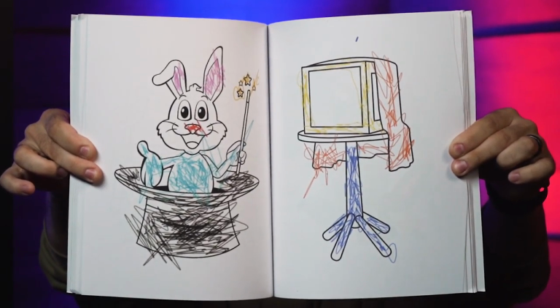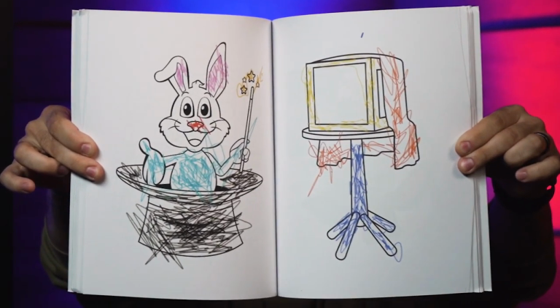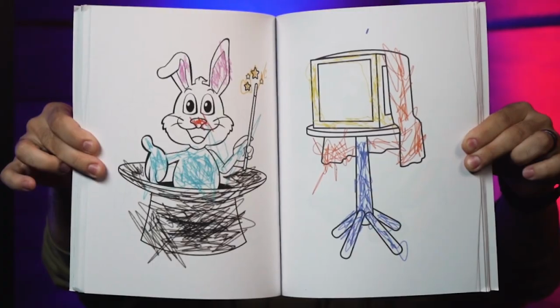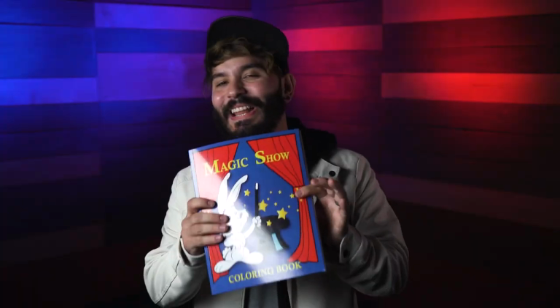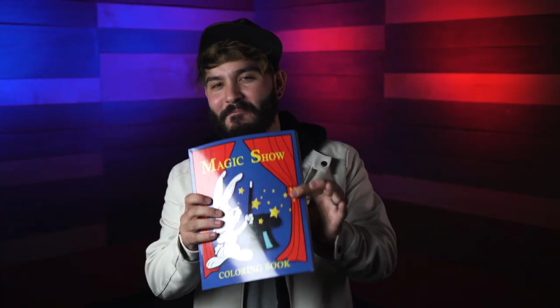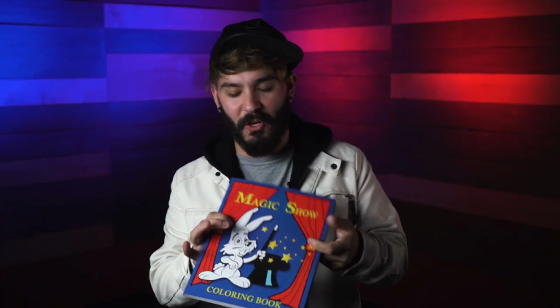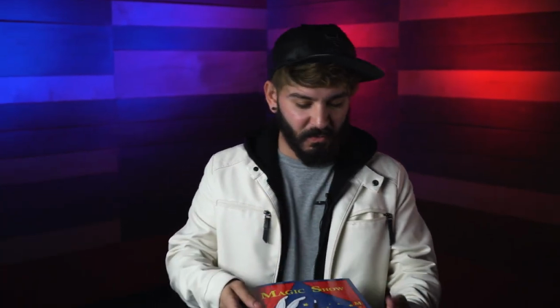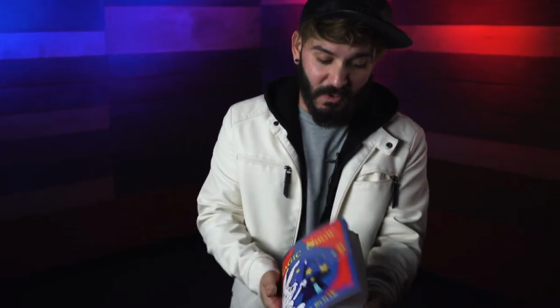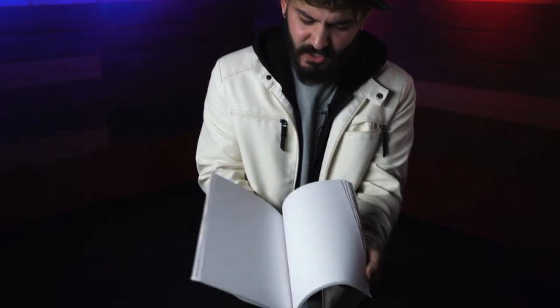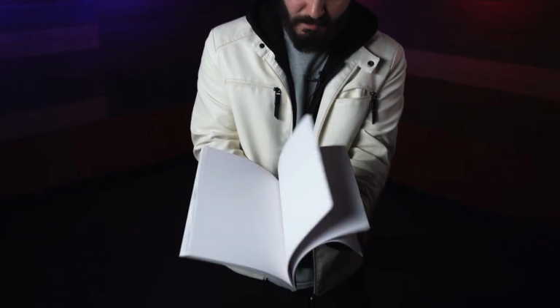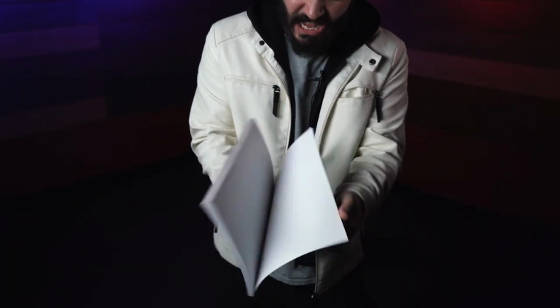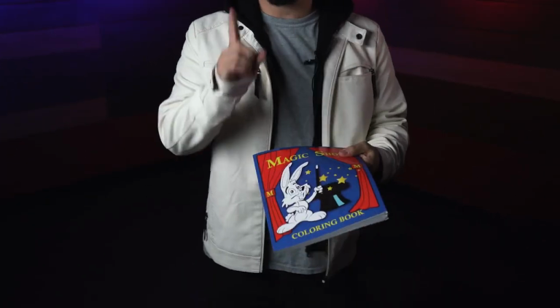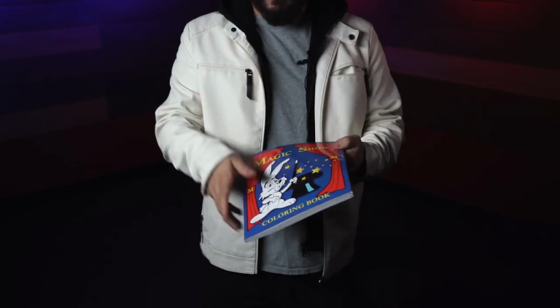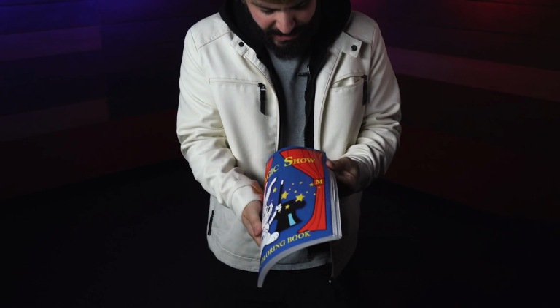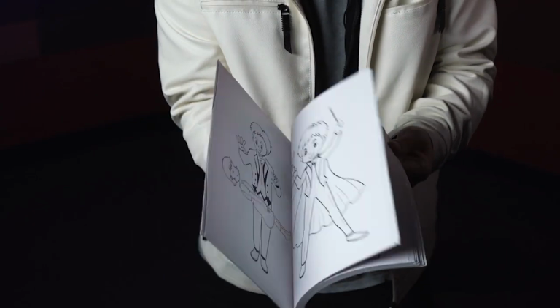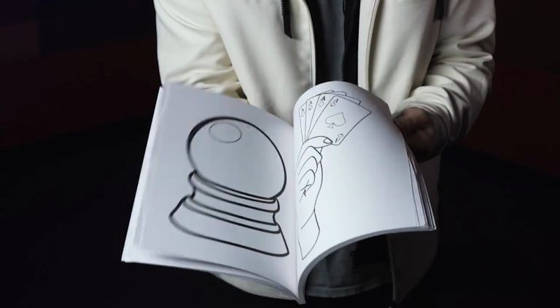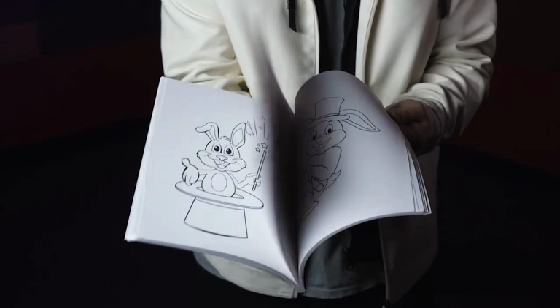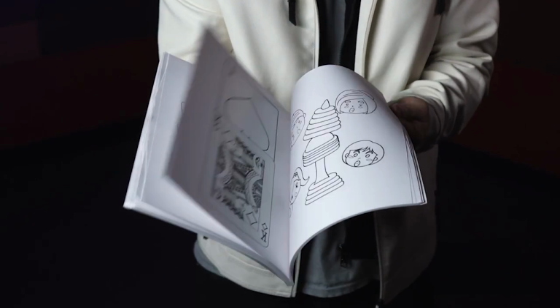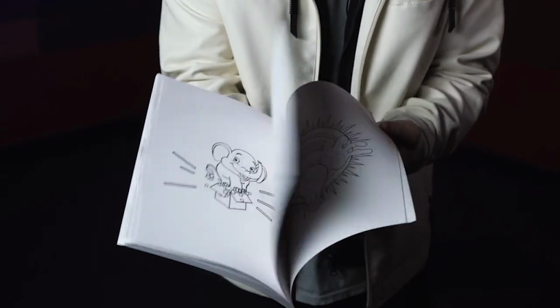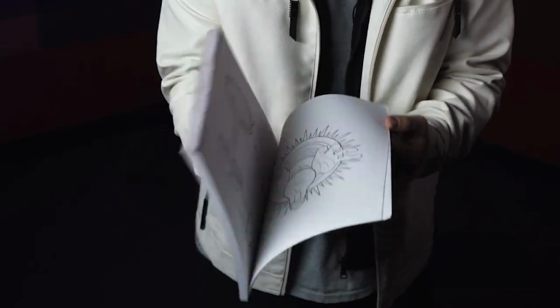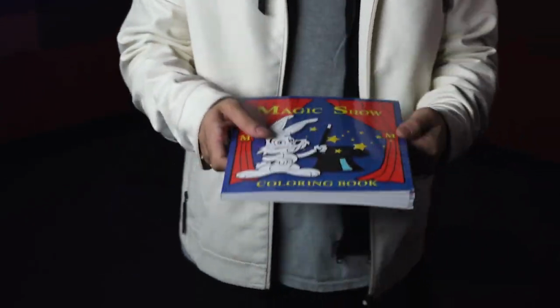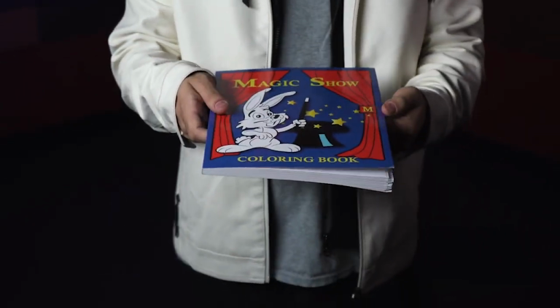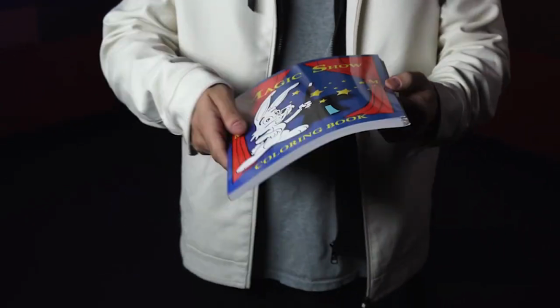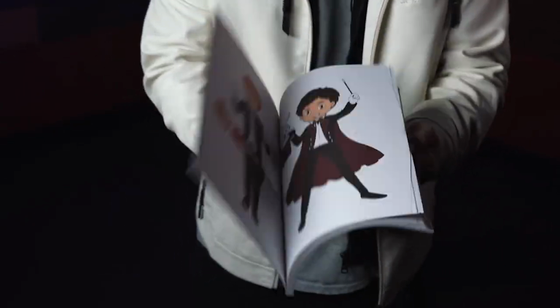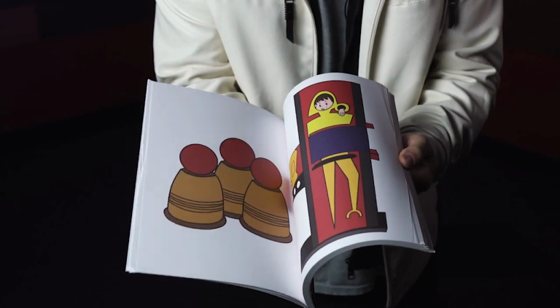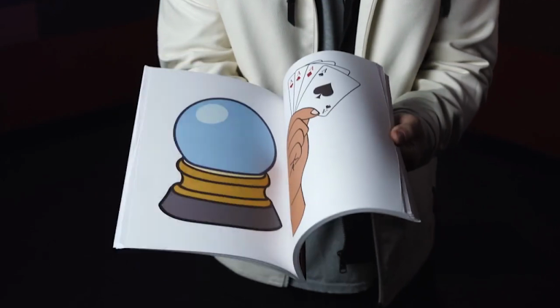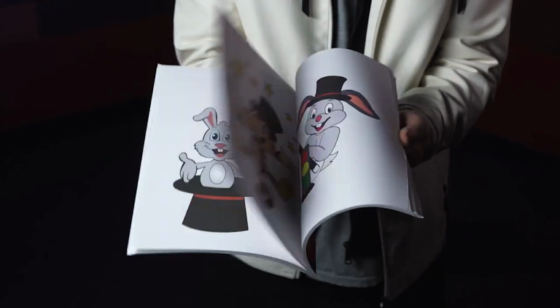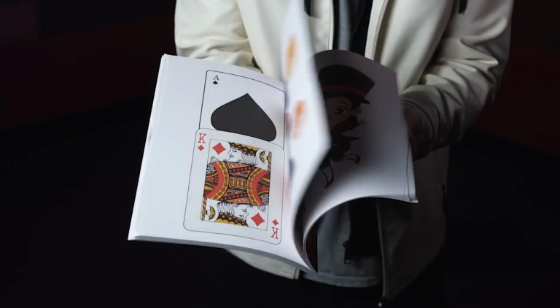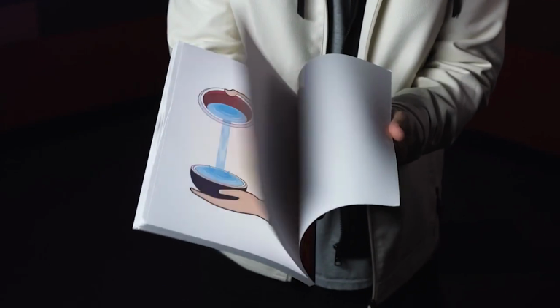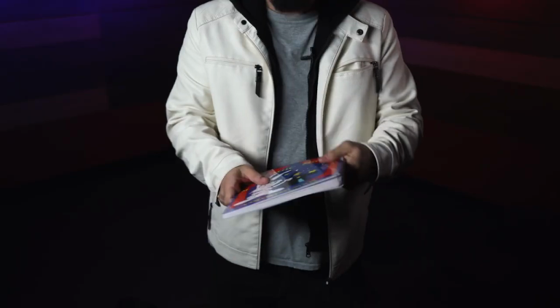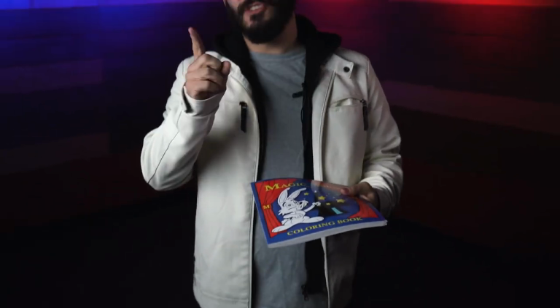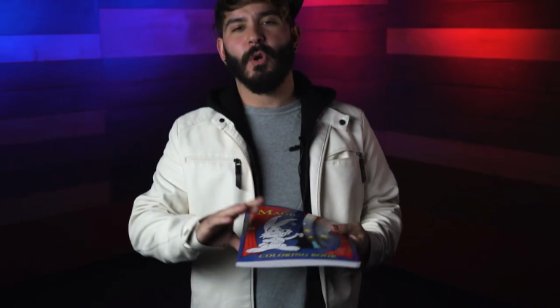Everyone has heard about the classic Magic Coloring Book, where you show the pages fully blank, you then have the lines magically appear — or the drawings inside — and then everything gets perfectly colored inside. But imagine if you could...